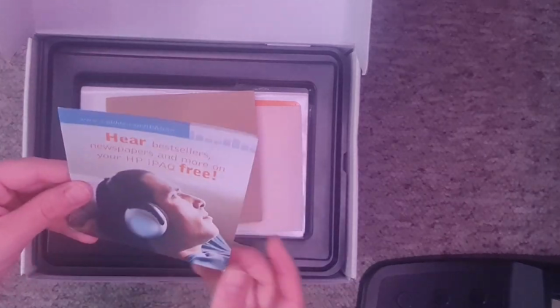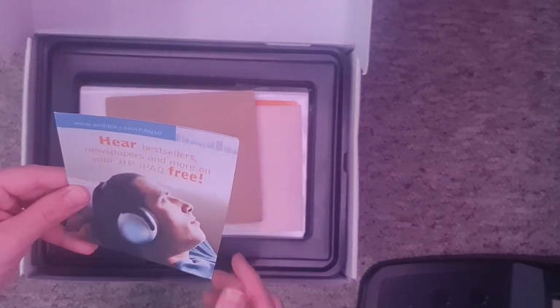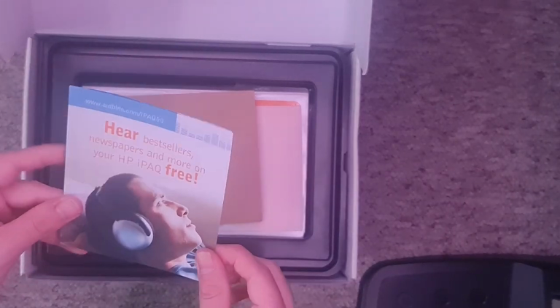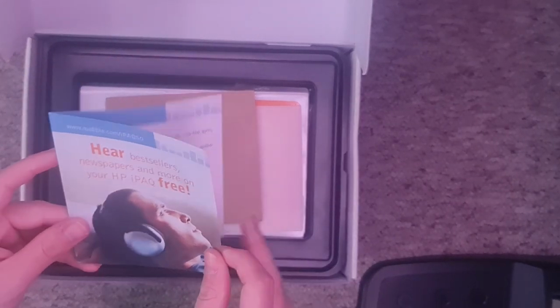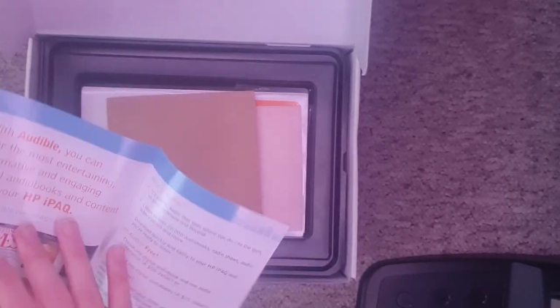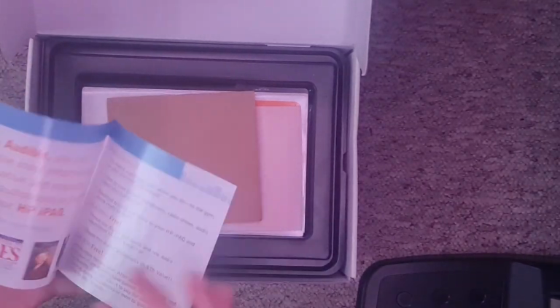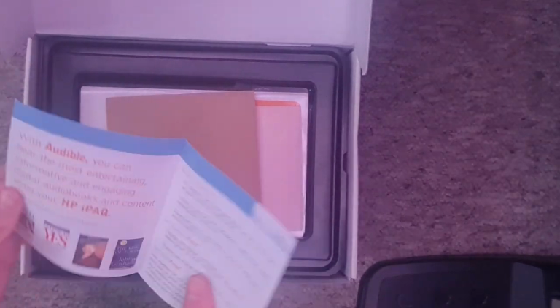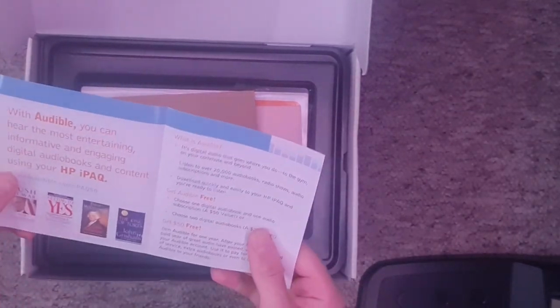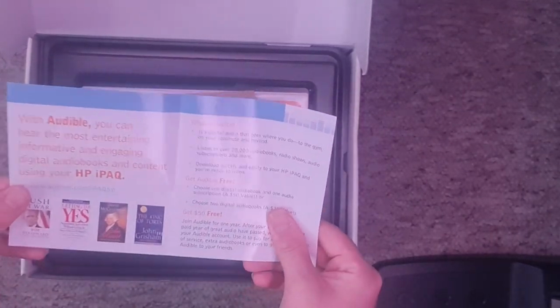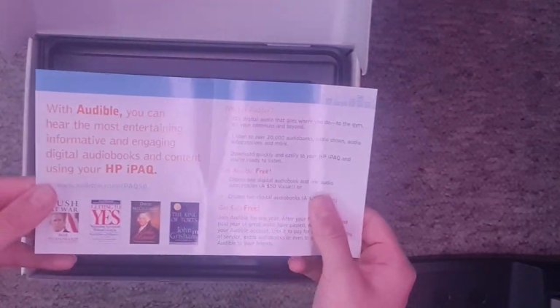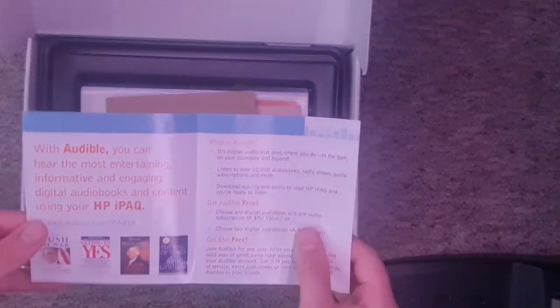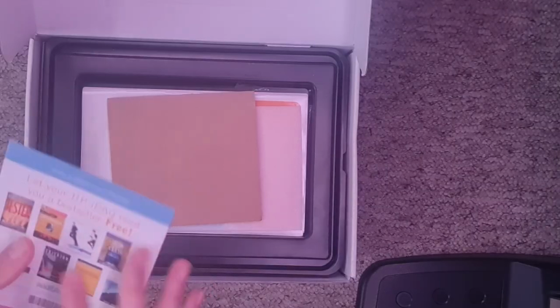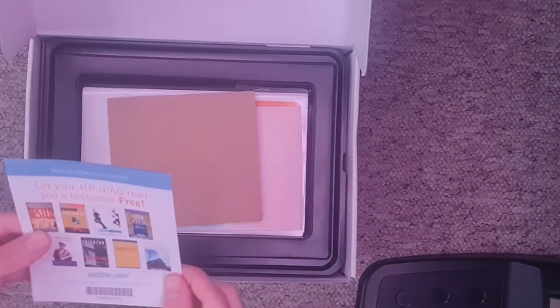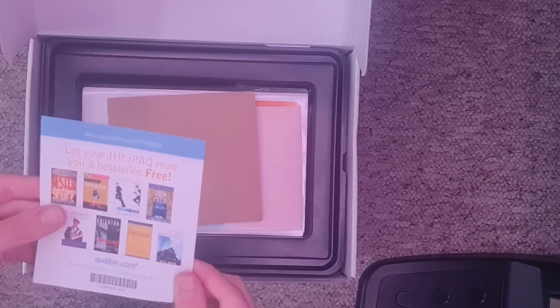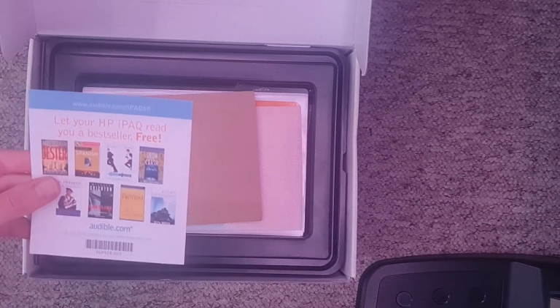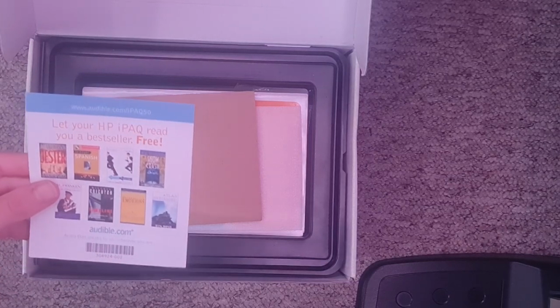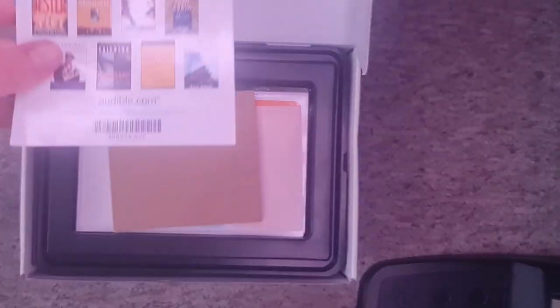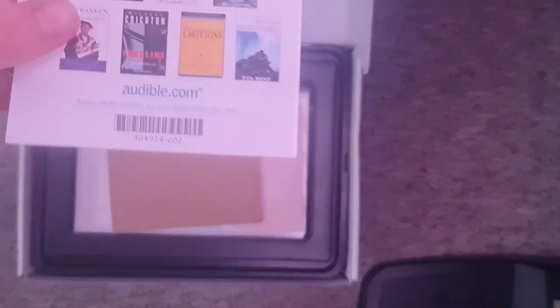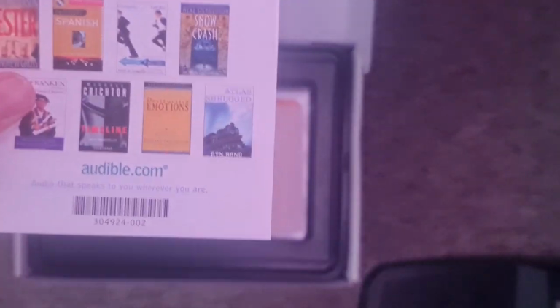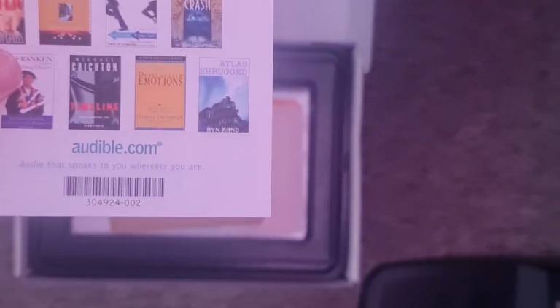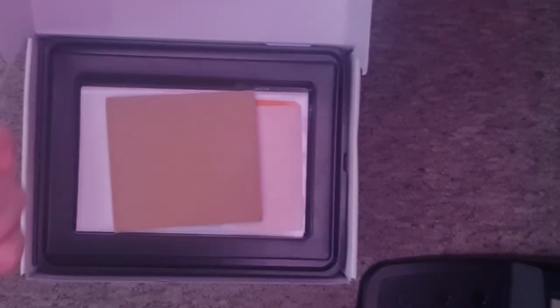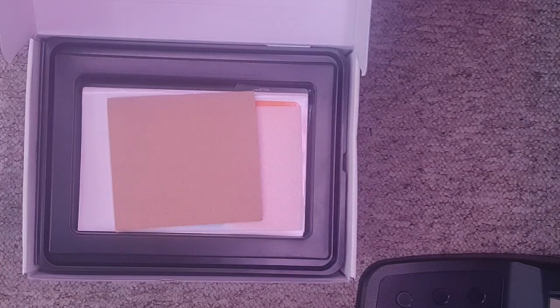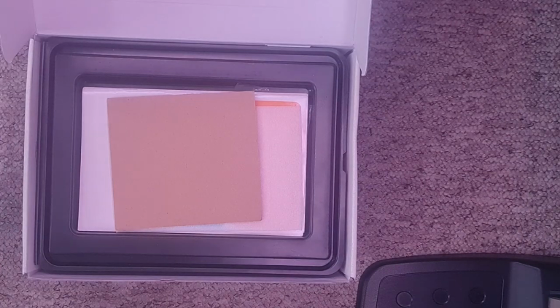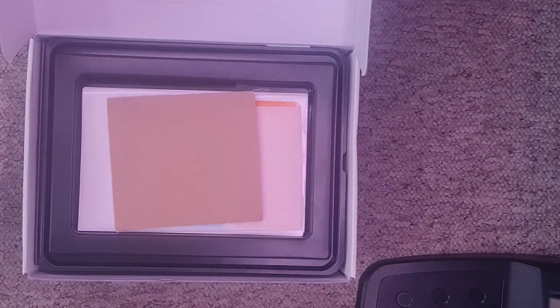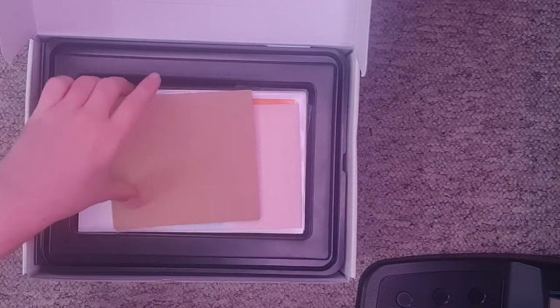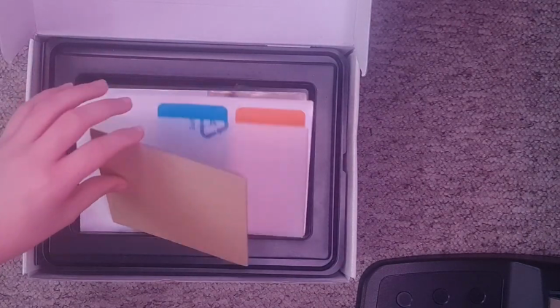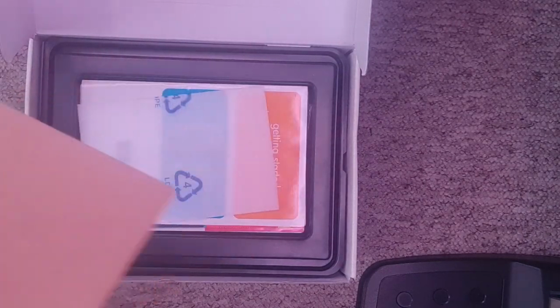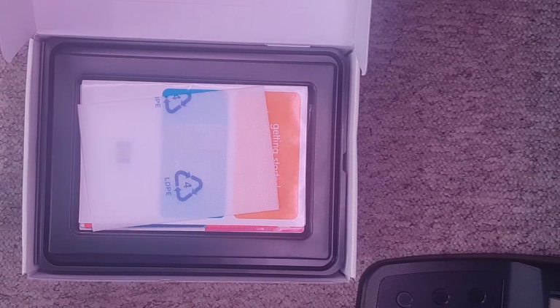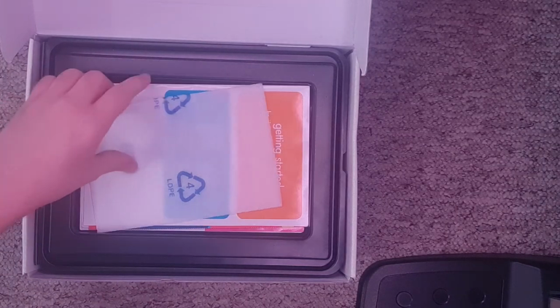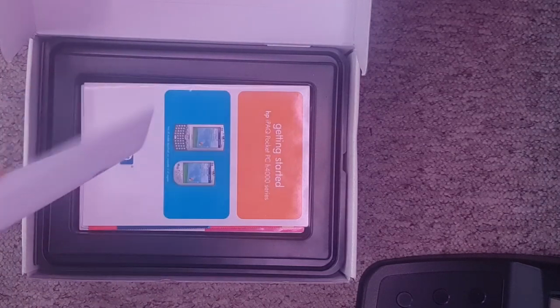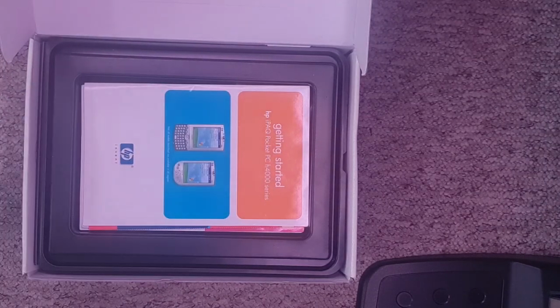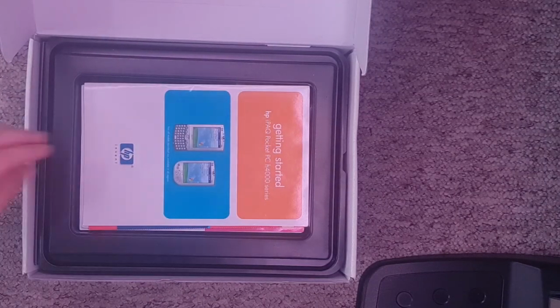Oh look — an Audible advert from God knows how long ago. Look at this — I don't know whether that still exists.